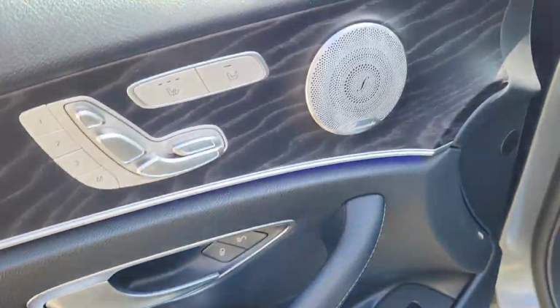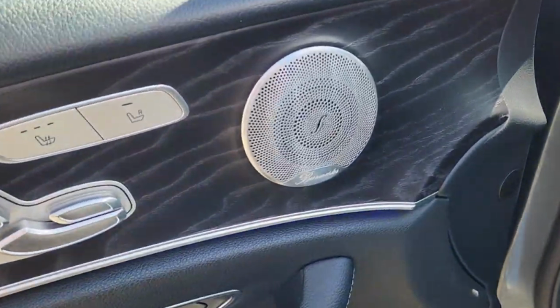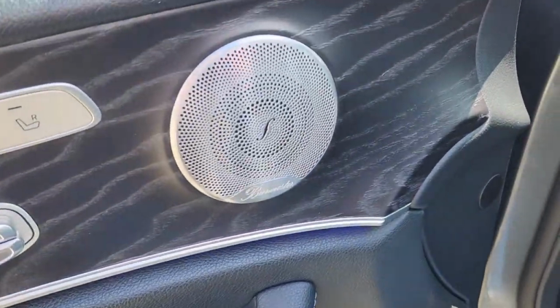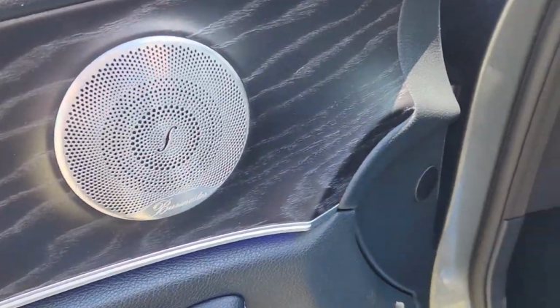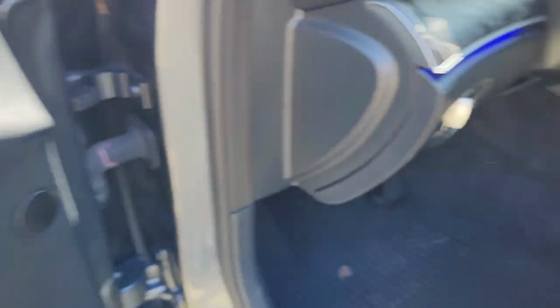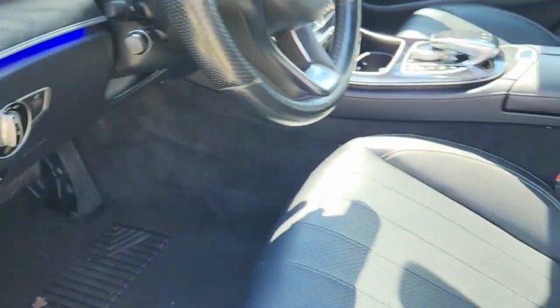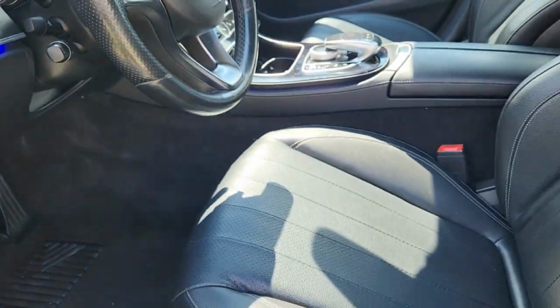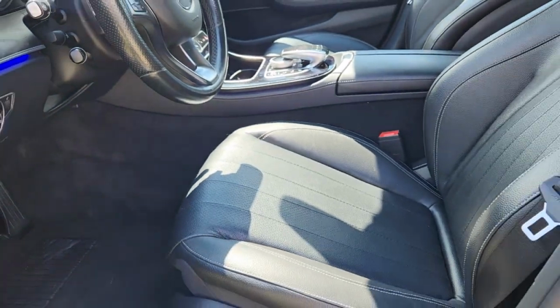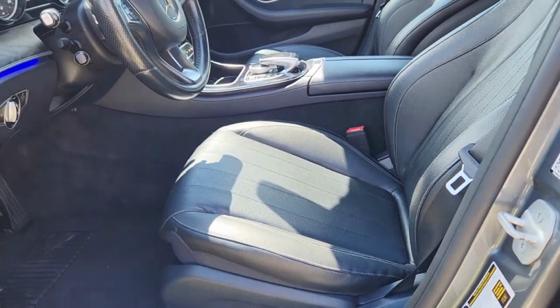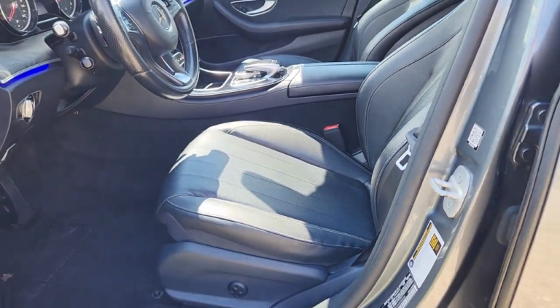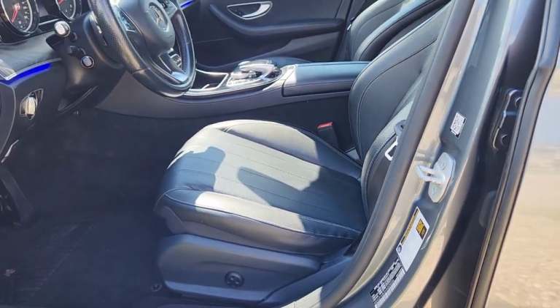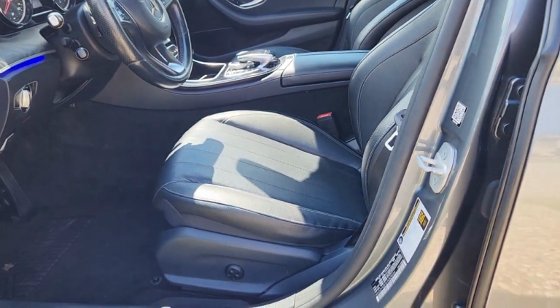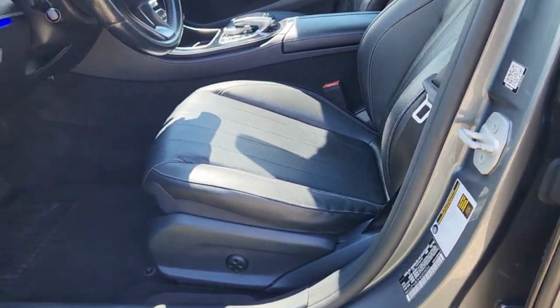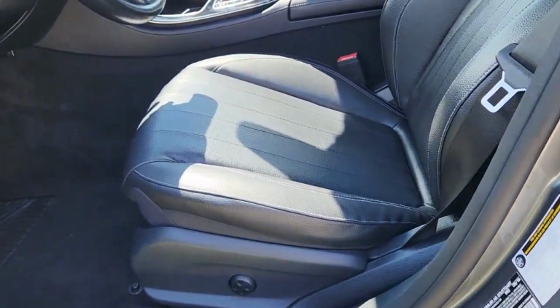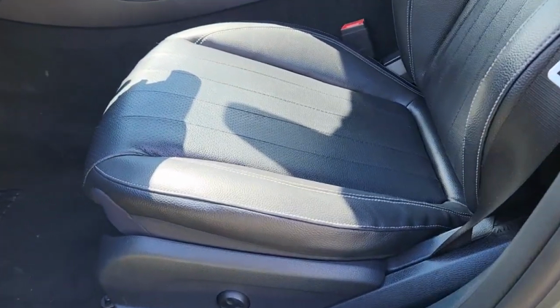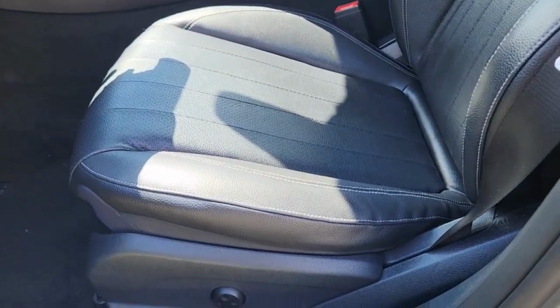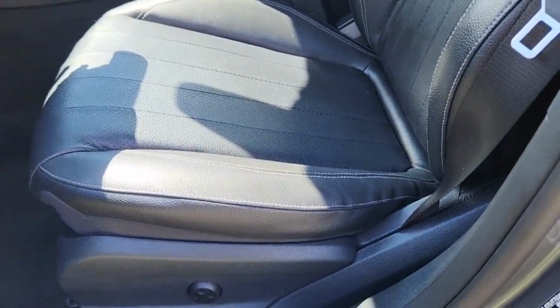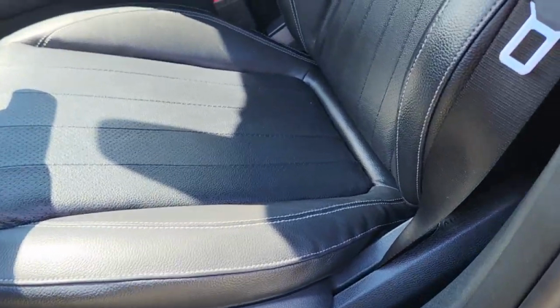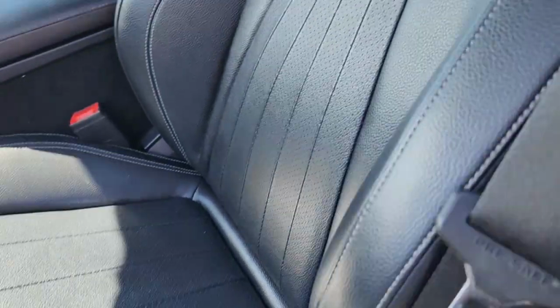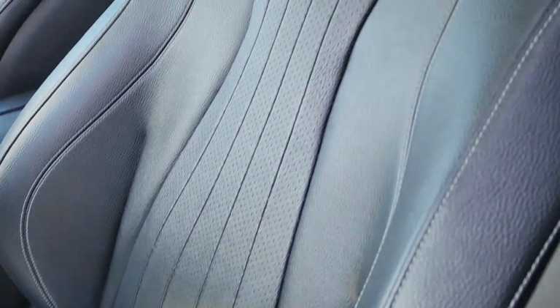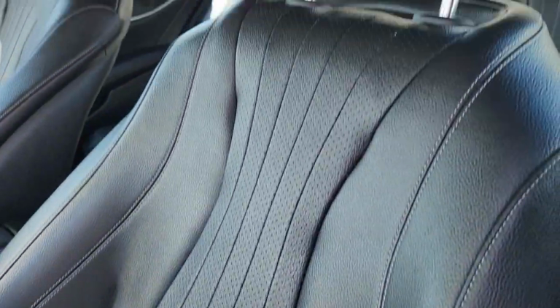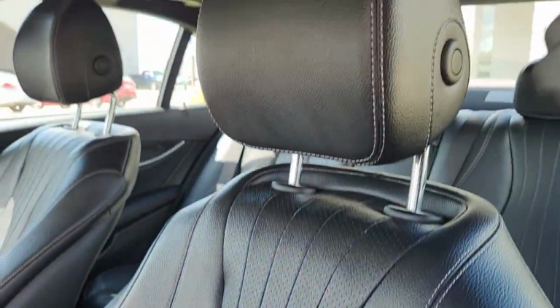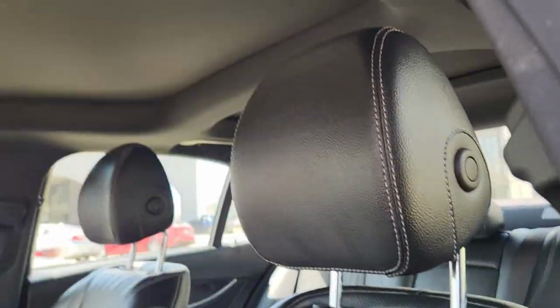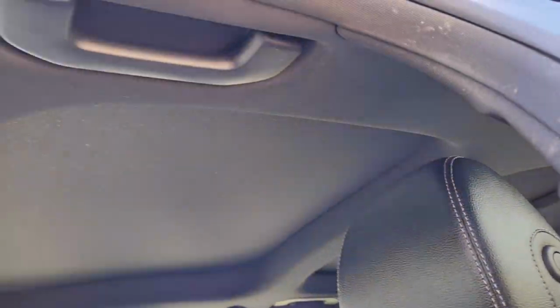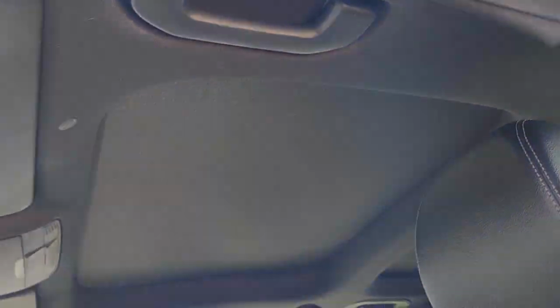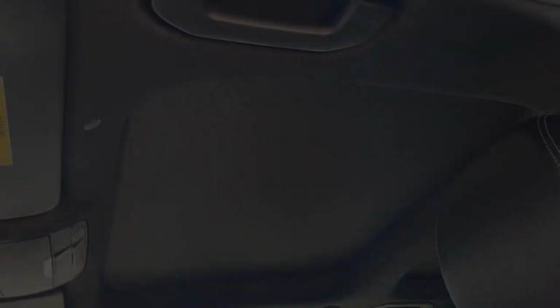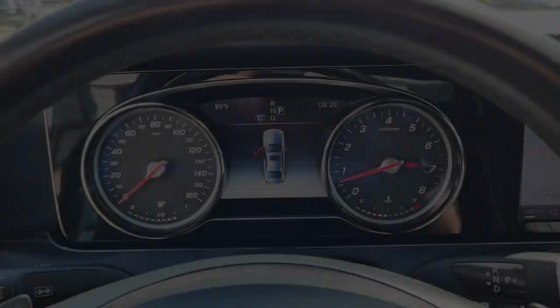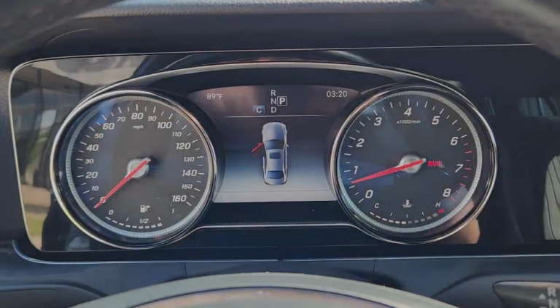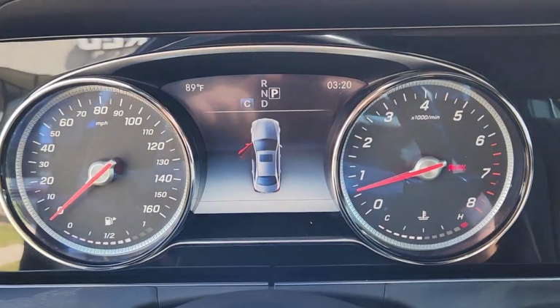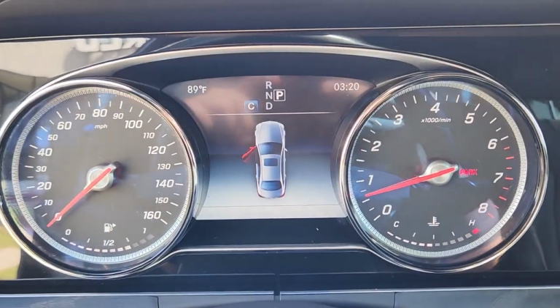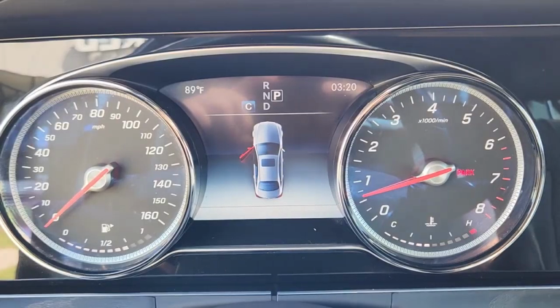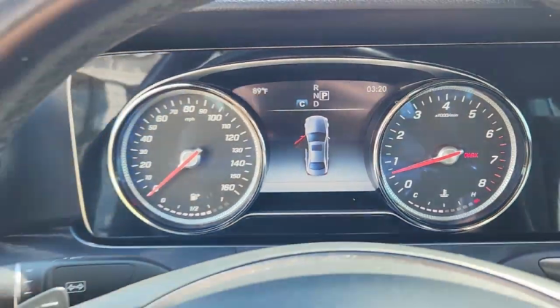Apple CarPlay and/or Android Auto, Panoramic Roof, Navigation System, Sun/Moon Roof, Keyless Entry, Heated Mirrors, Premium Sound System, Woodgrain Interior Trim, Fog Lamps, Keyless Start.